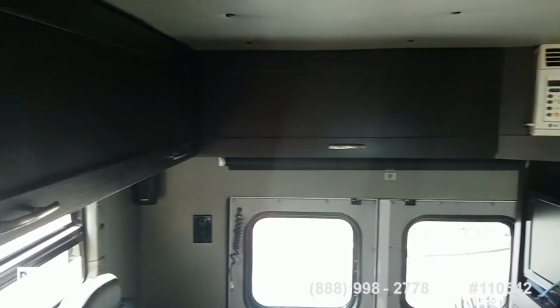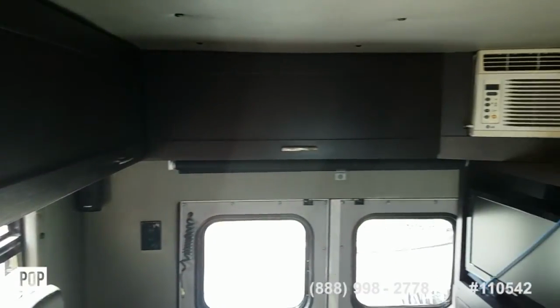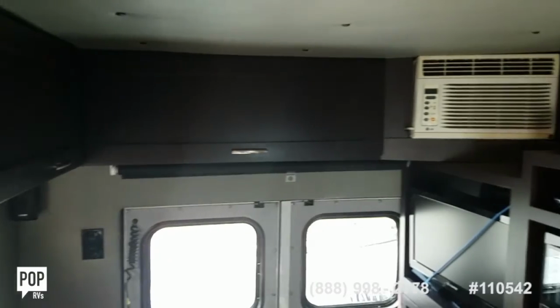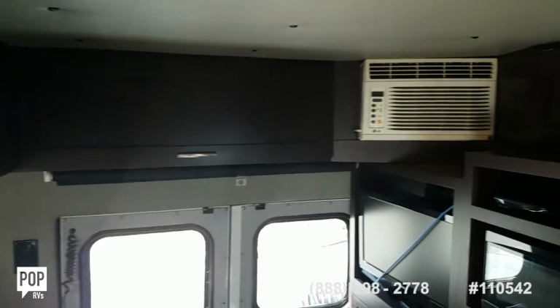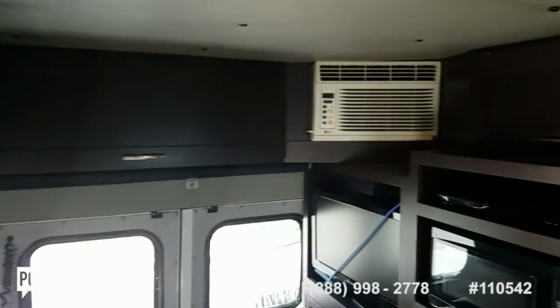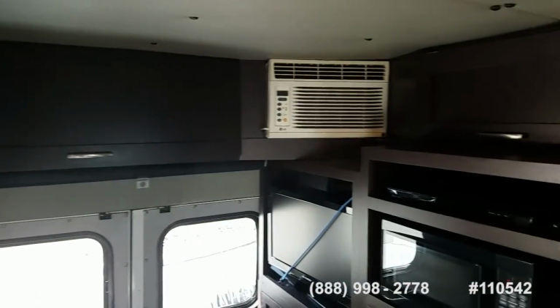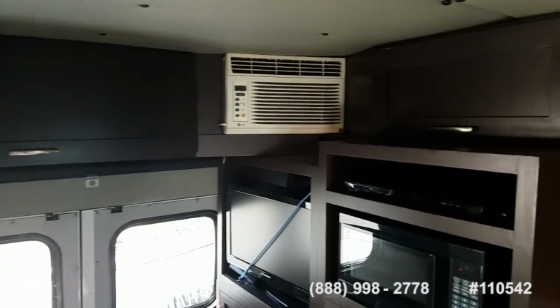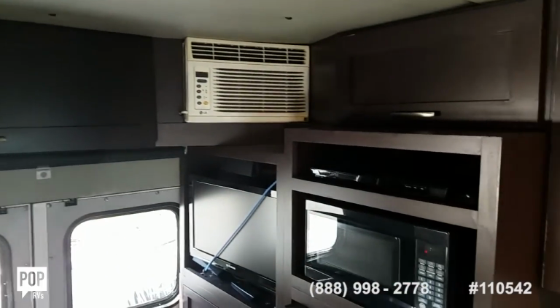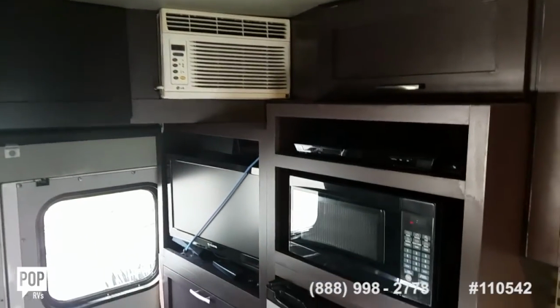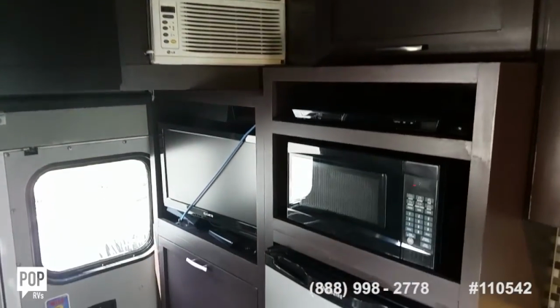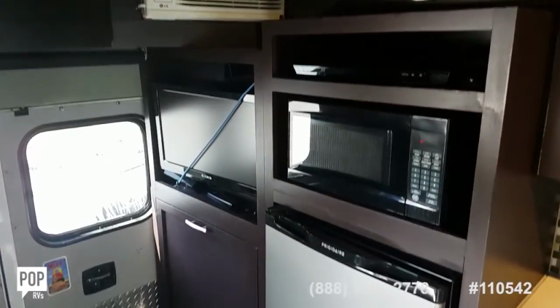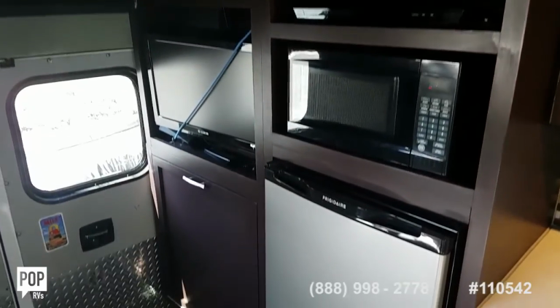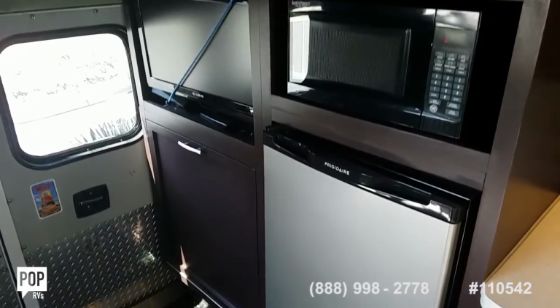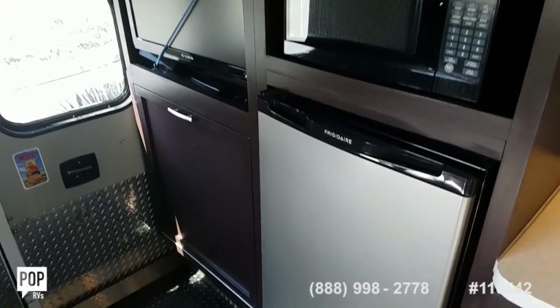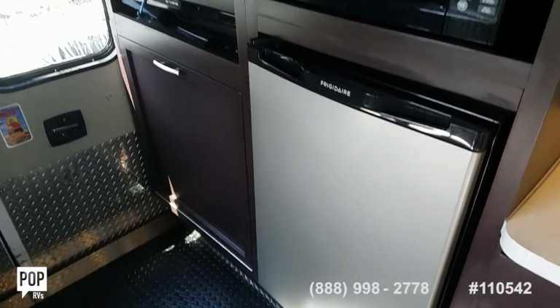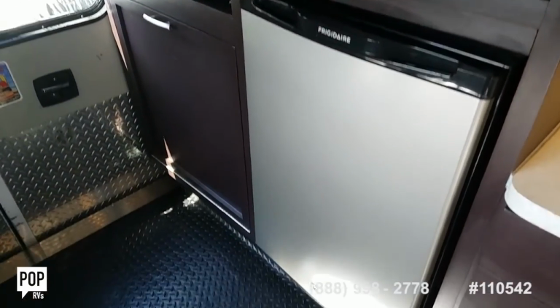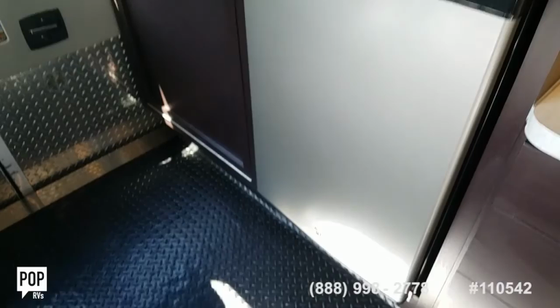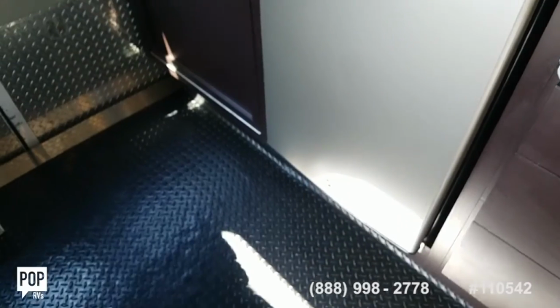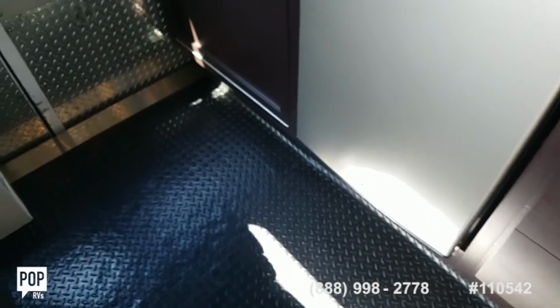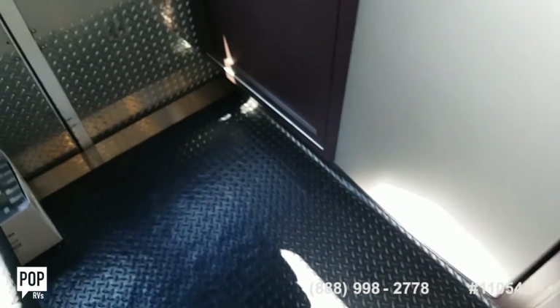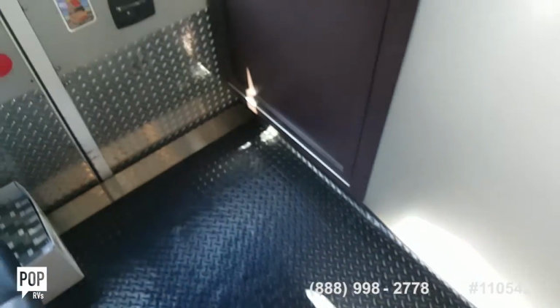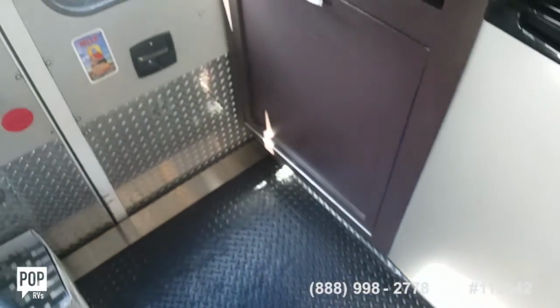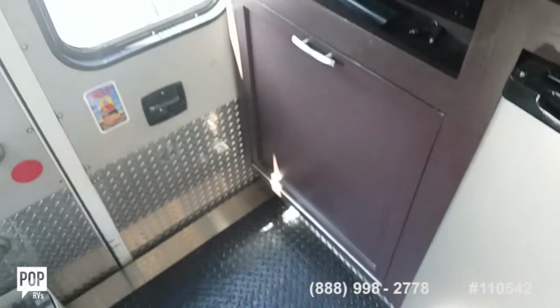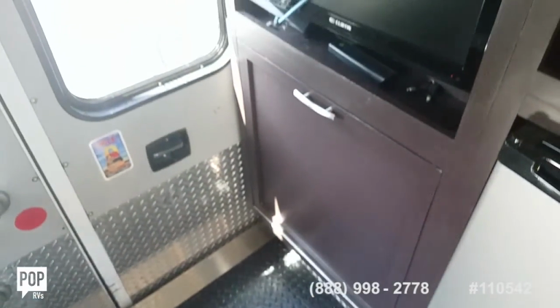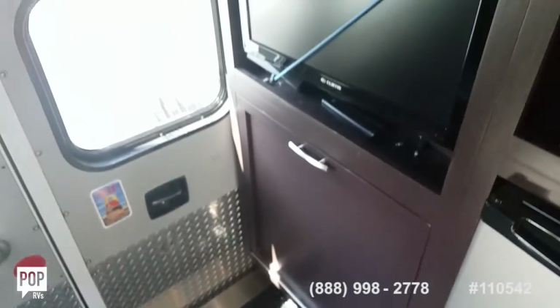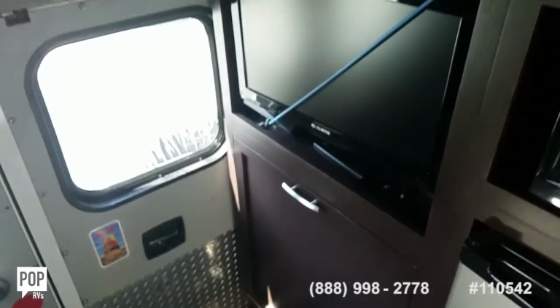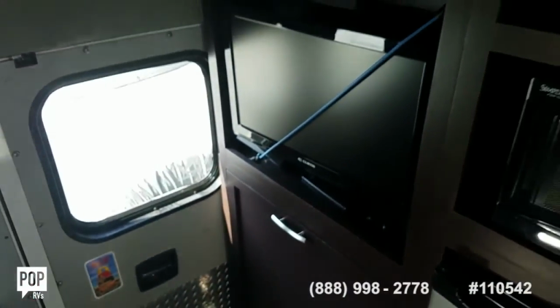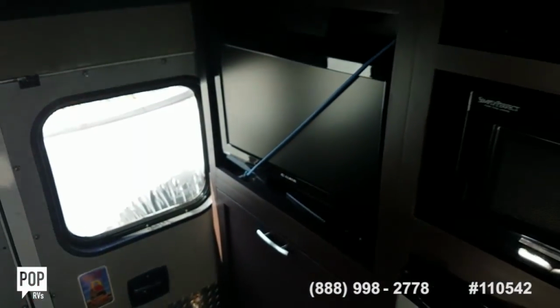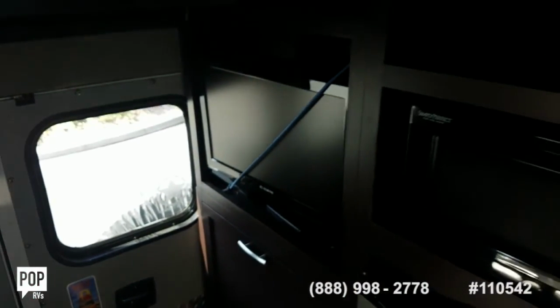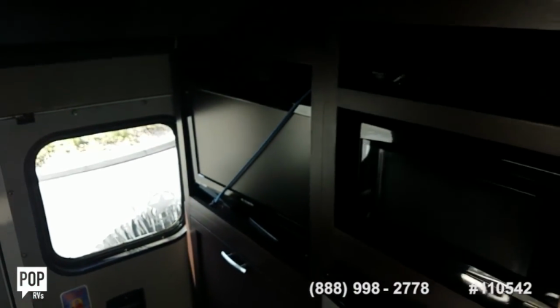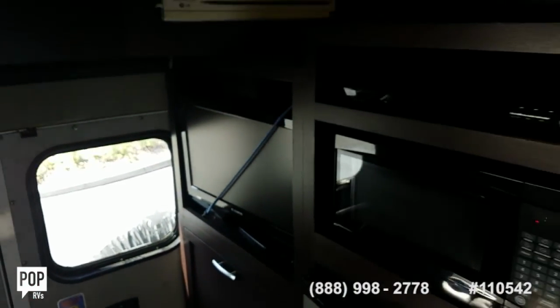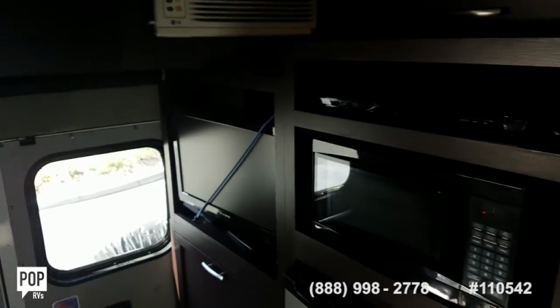See the wall mount AC unit — that's 110. You got a microwave, fridge, large flat panel television, and a blu-ray player as well.